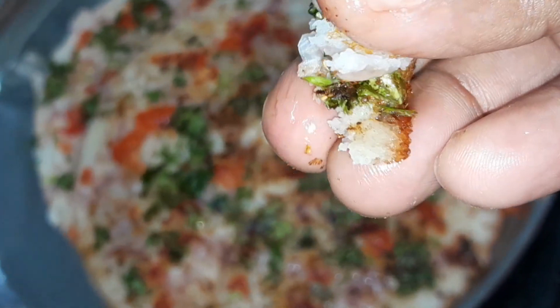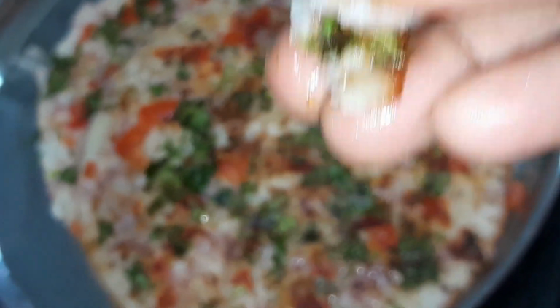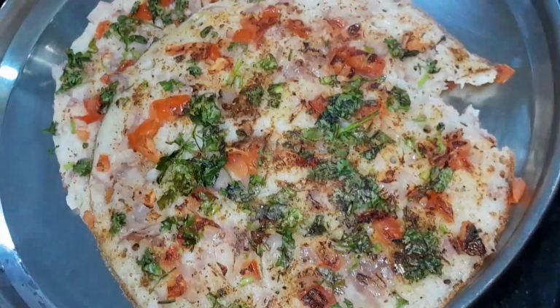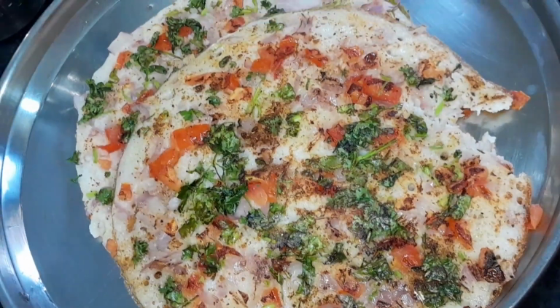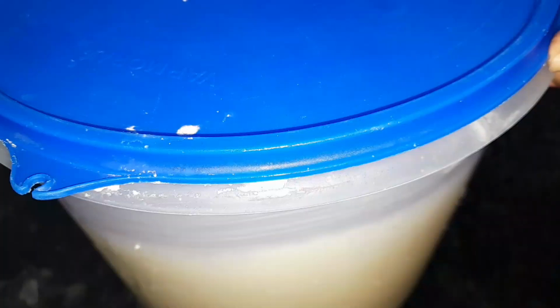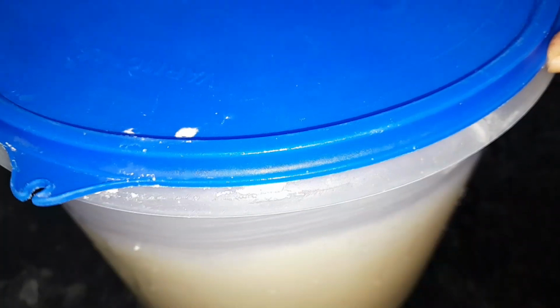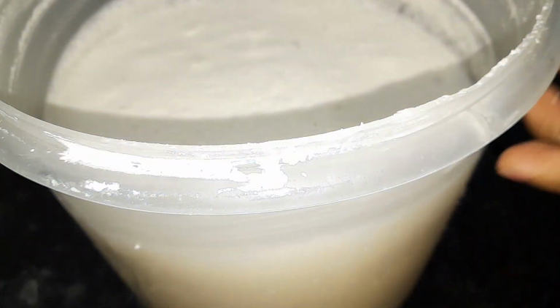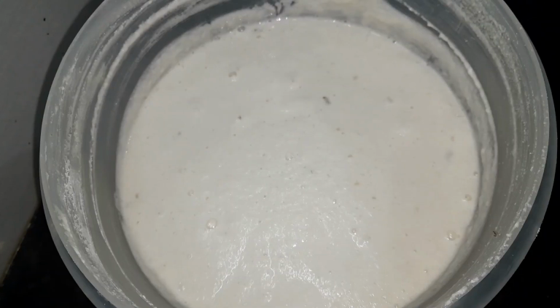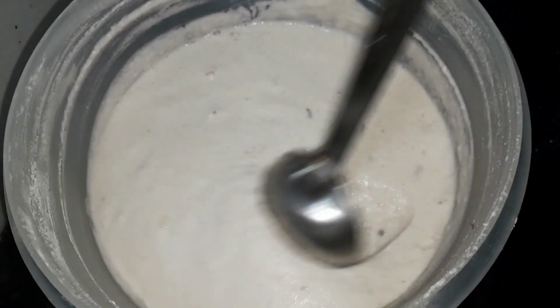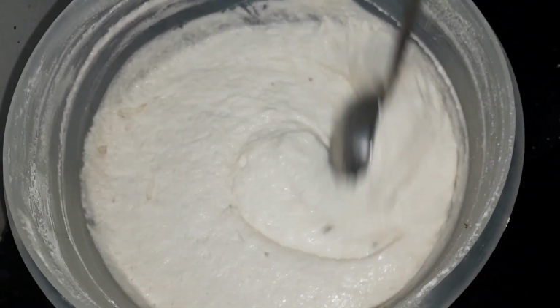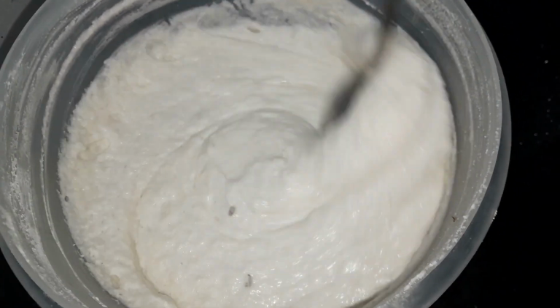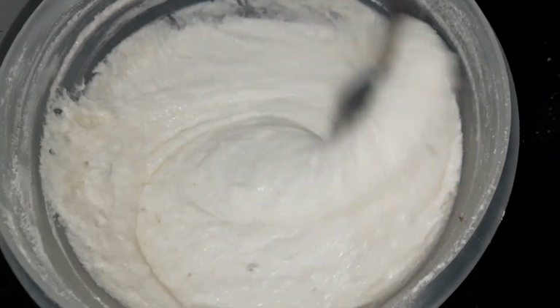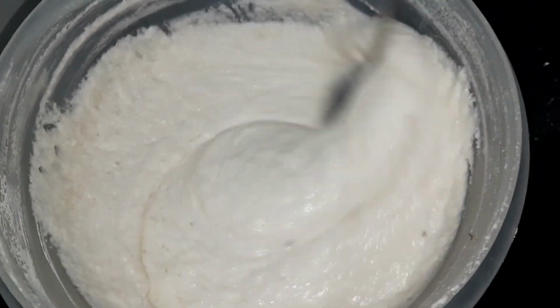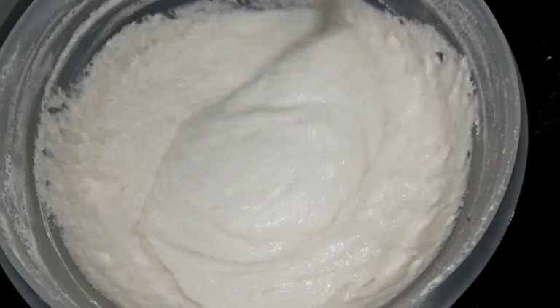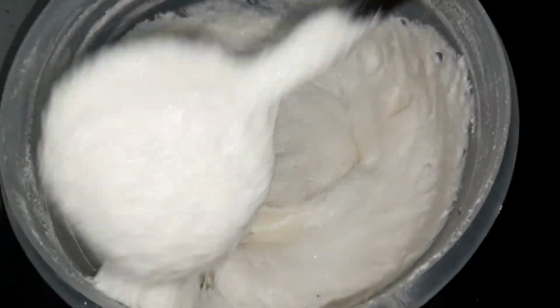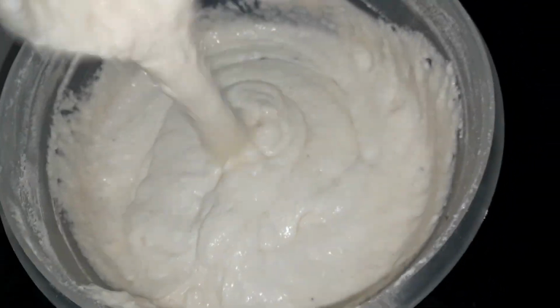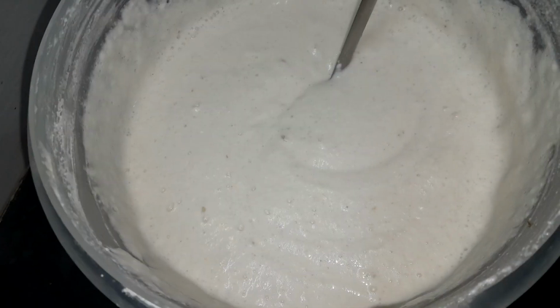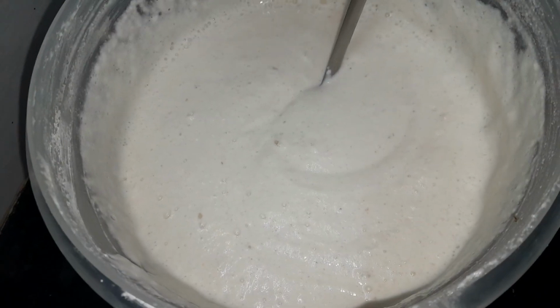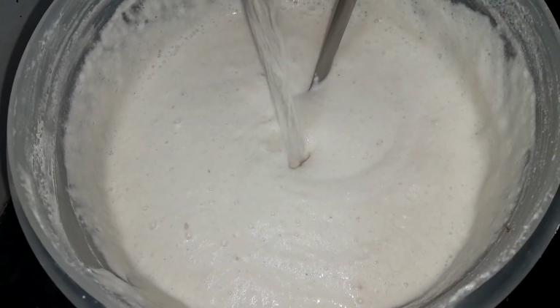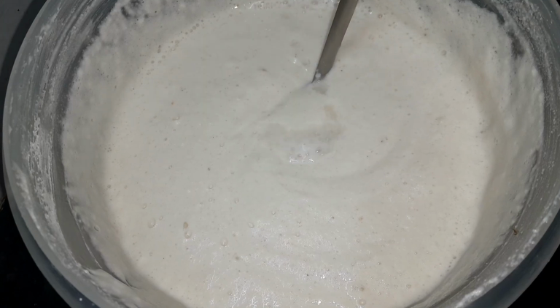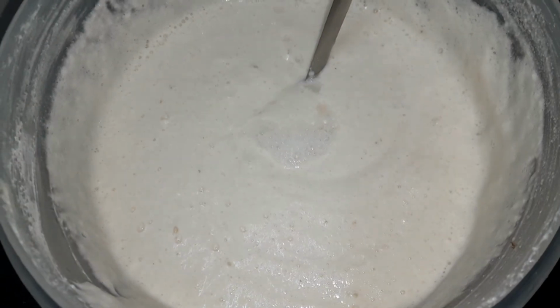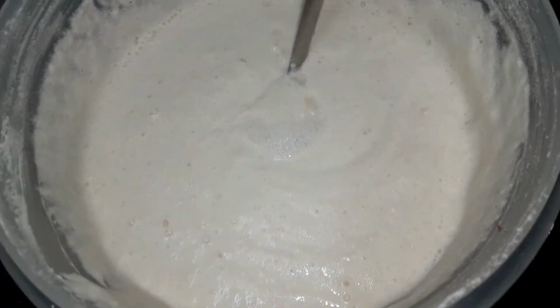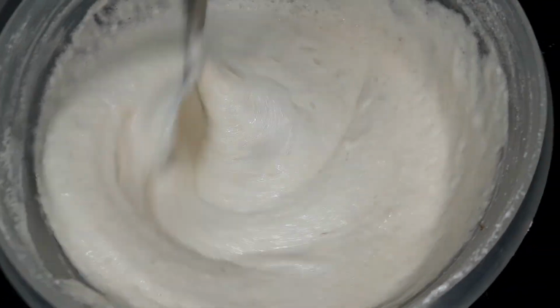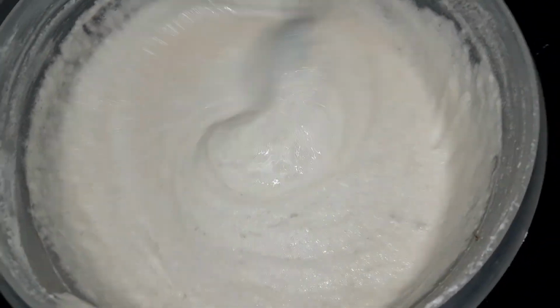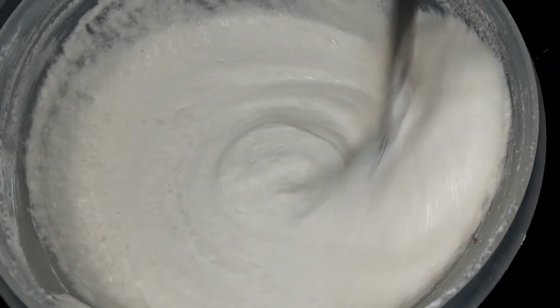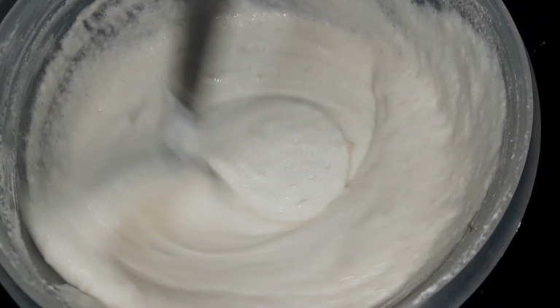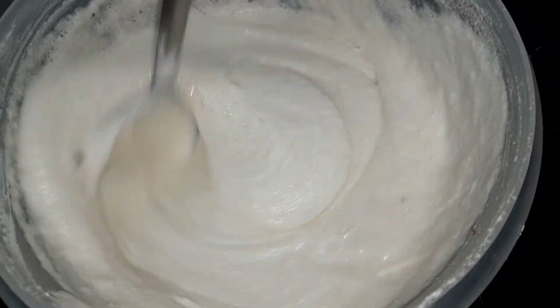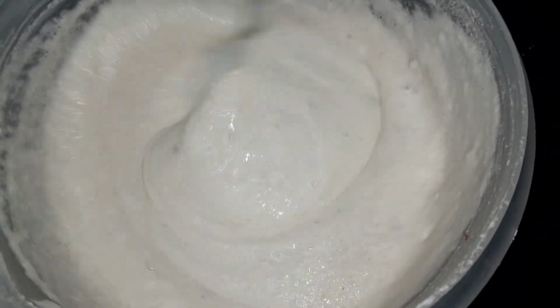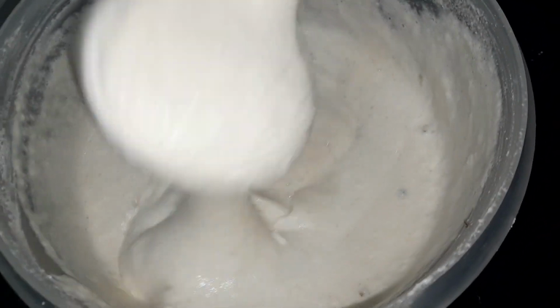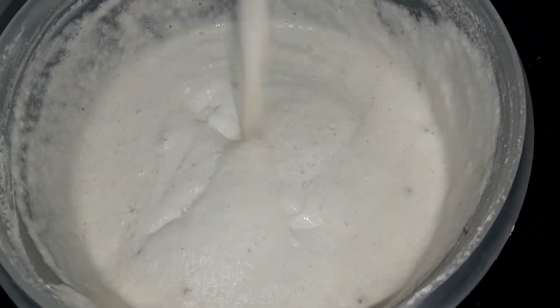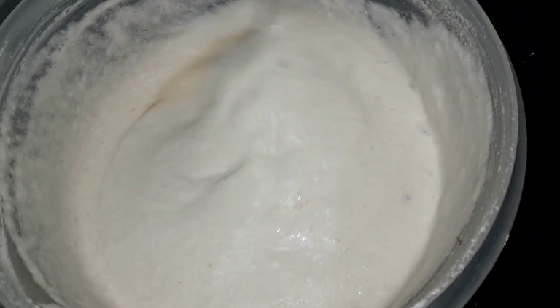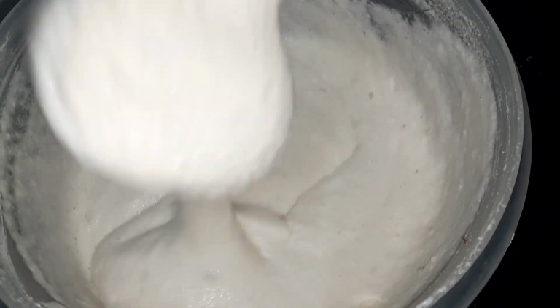First, we will make the dough. We will make it very thick — a little thick.